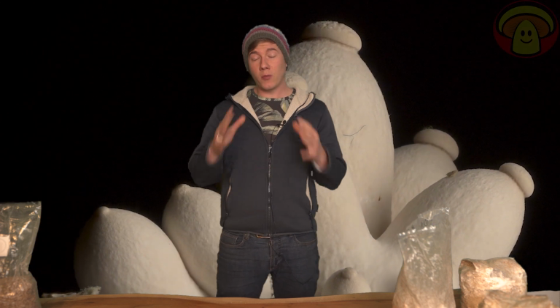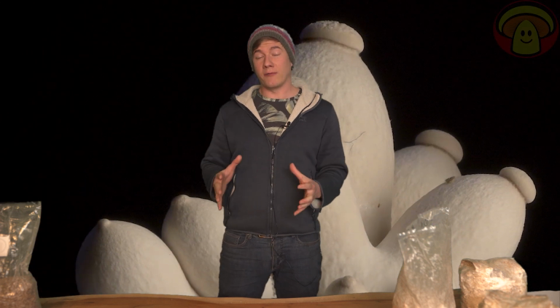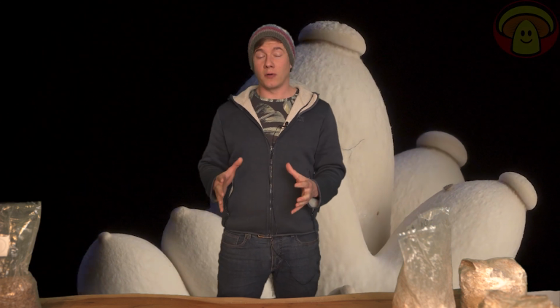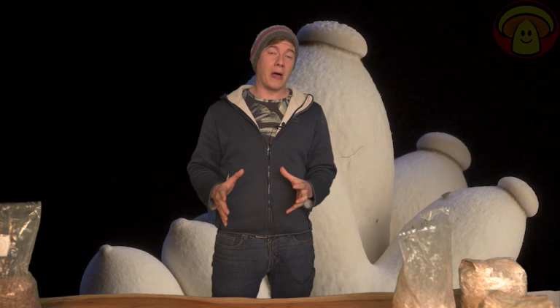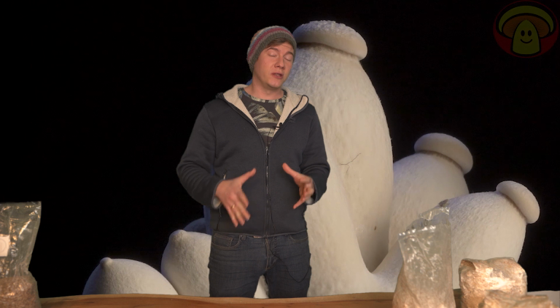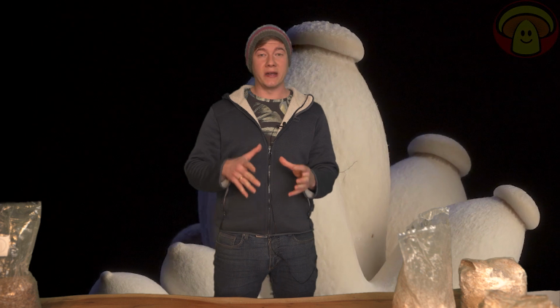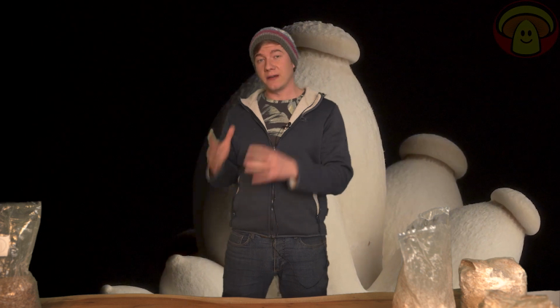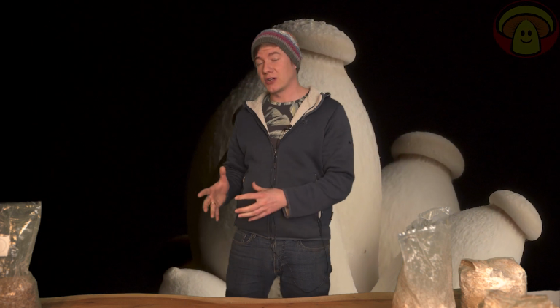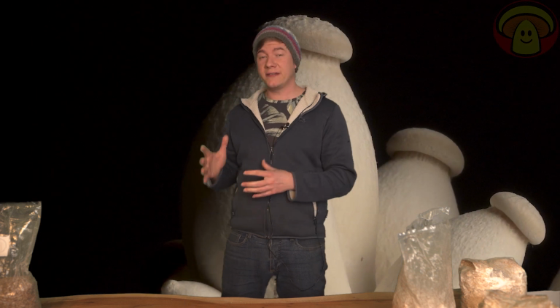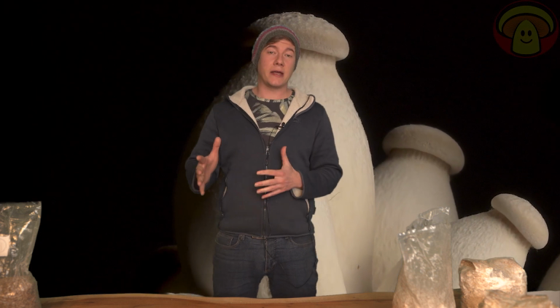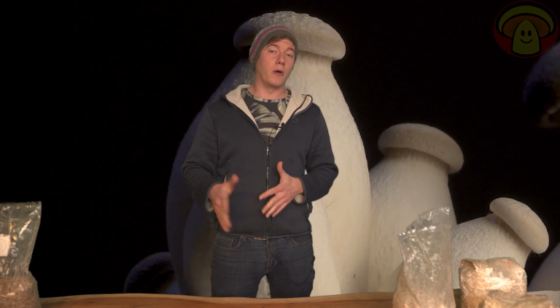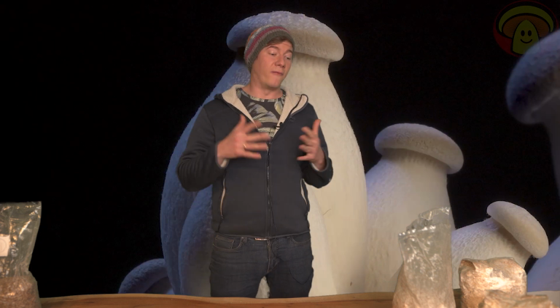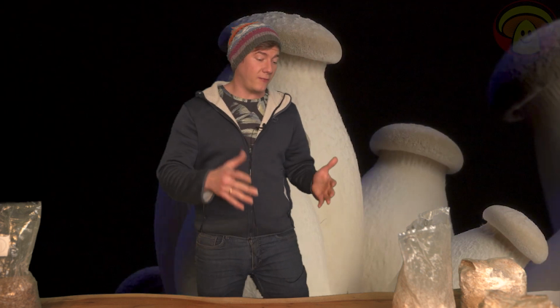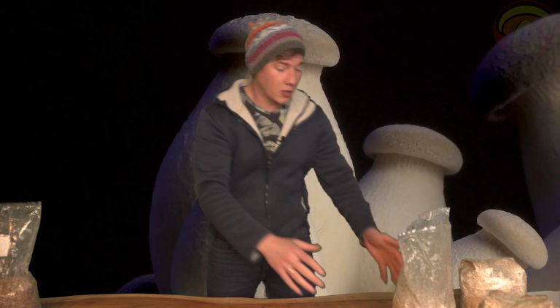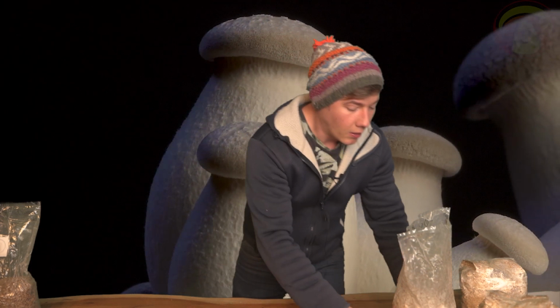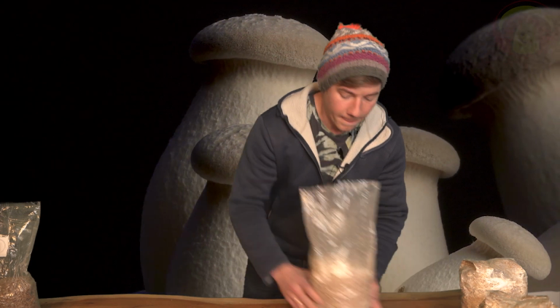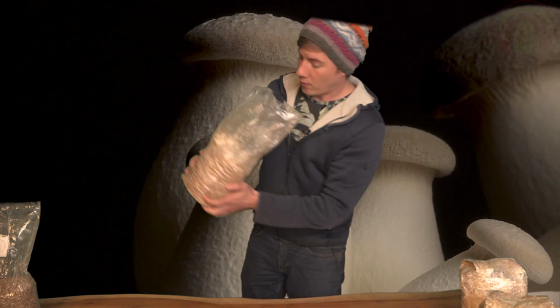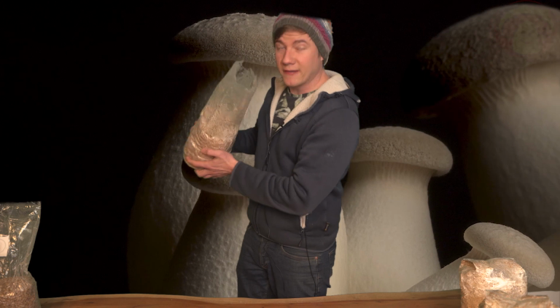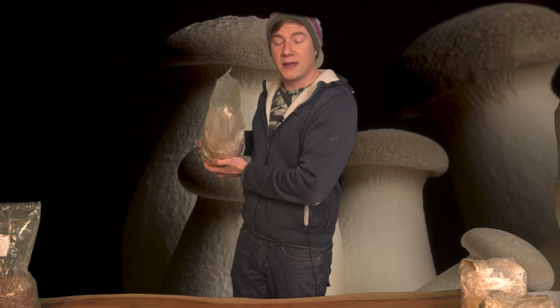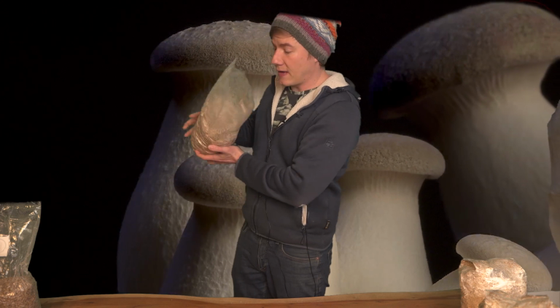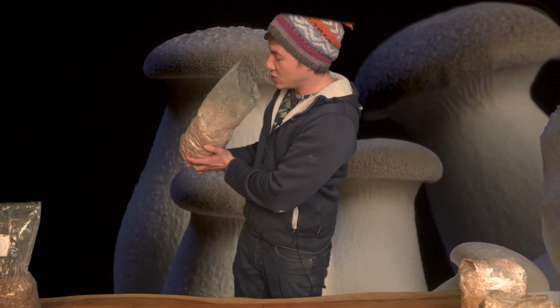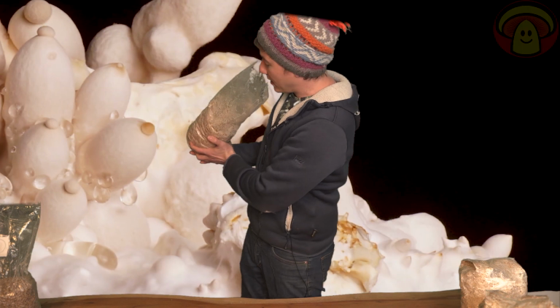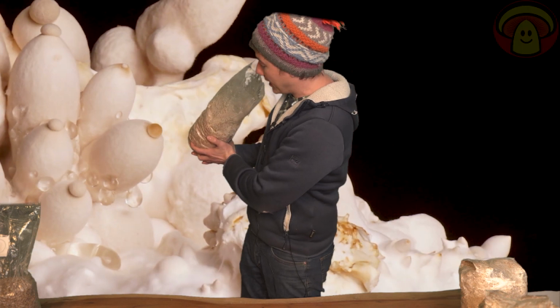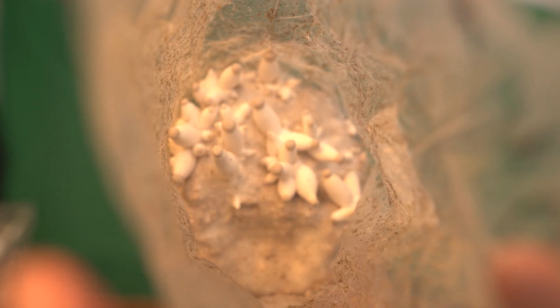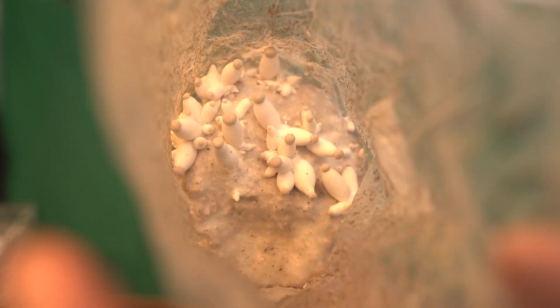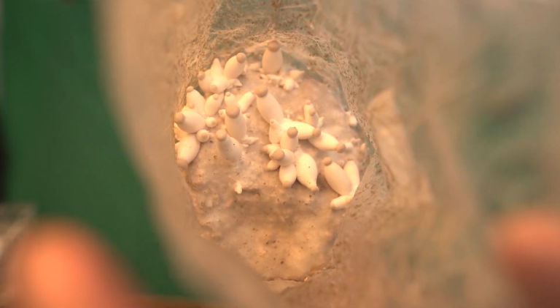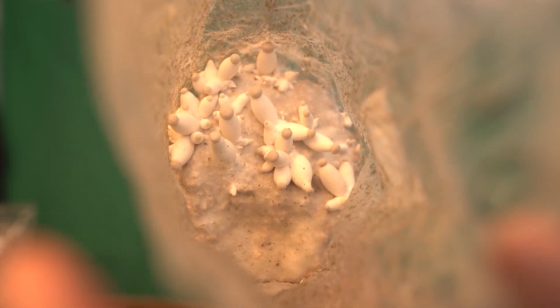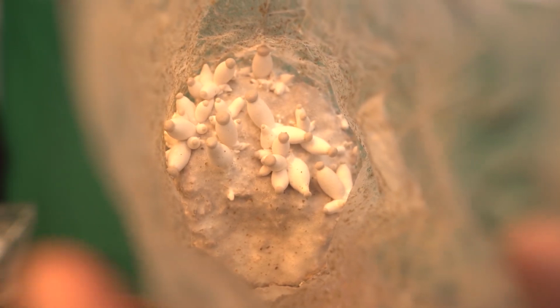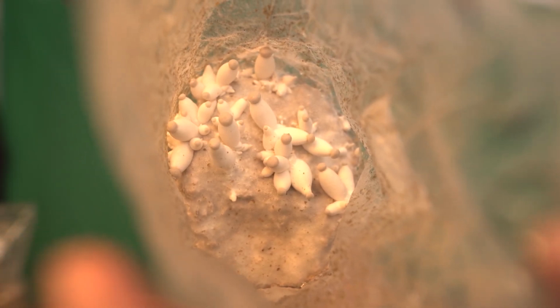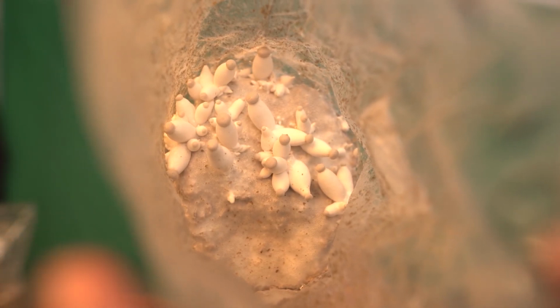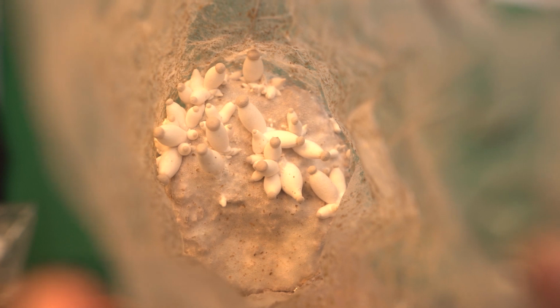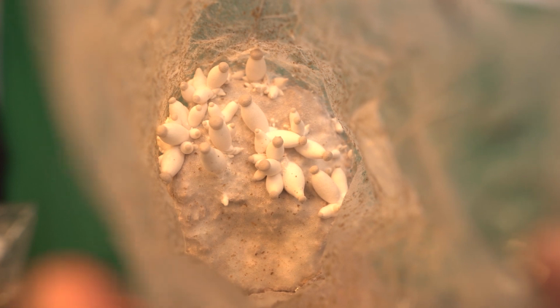Before we have a closer look at how to initiate a second flush, let's take a look at the first flush. This bag here, for example — we just started pinning, so here you can see all the small fruiting bodies starting to pop up.